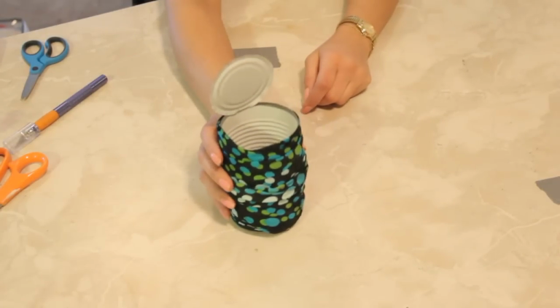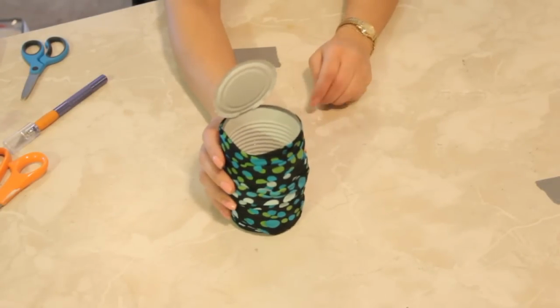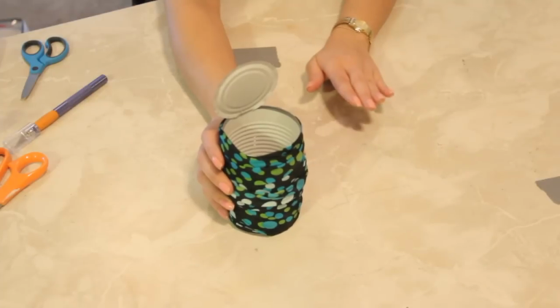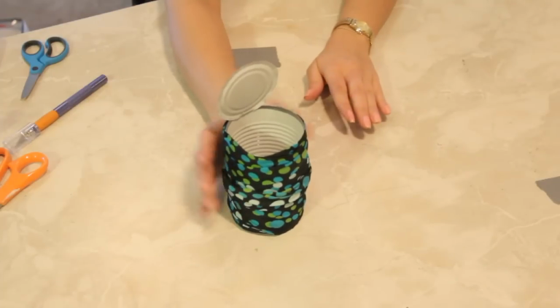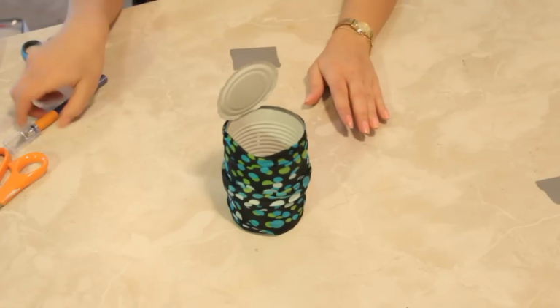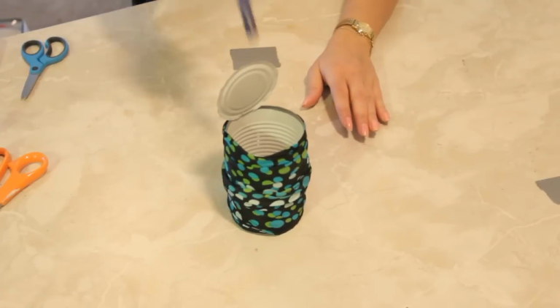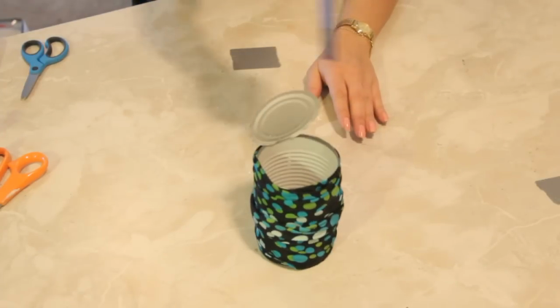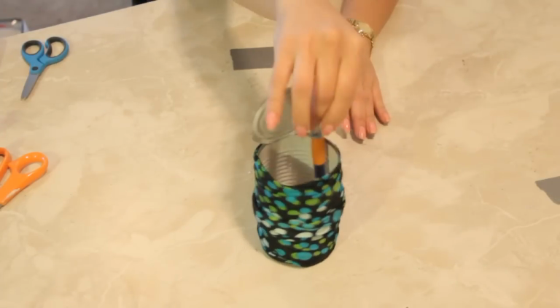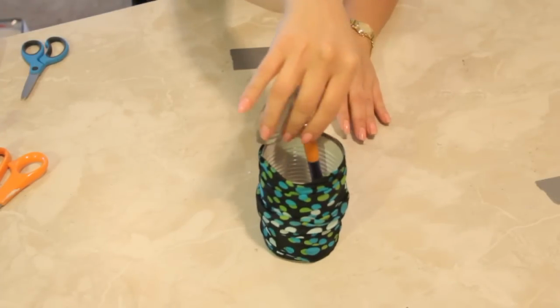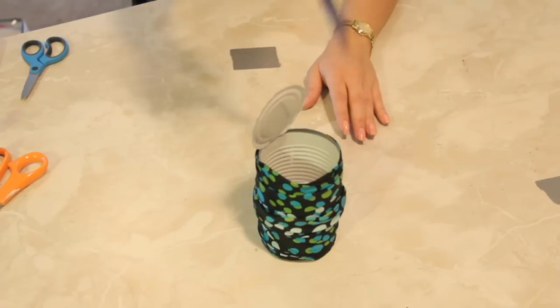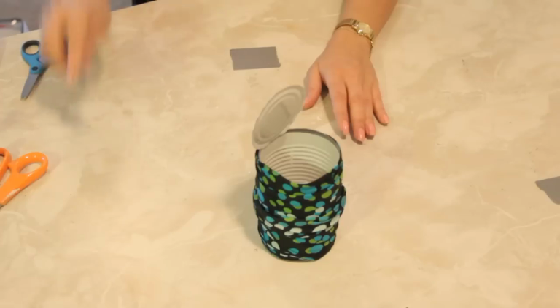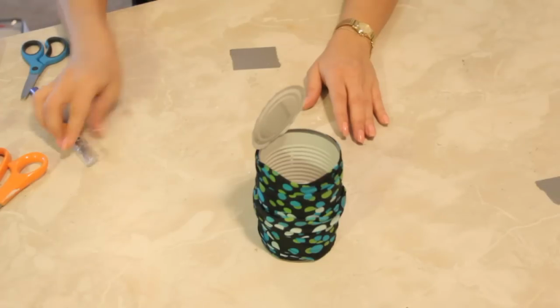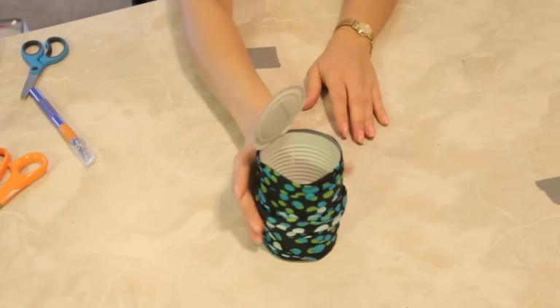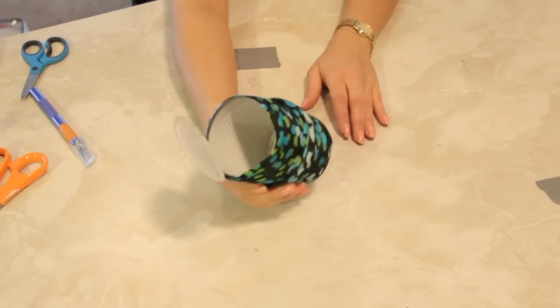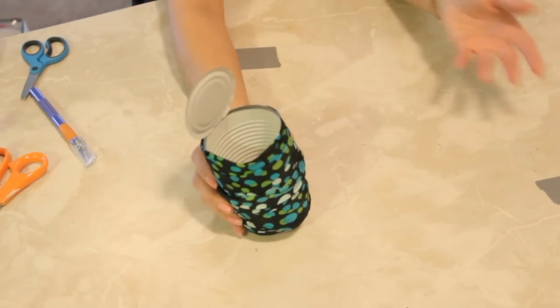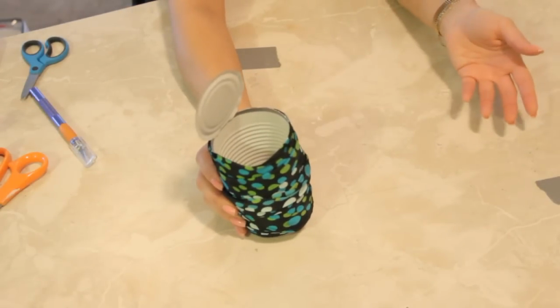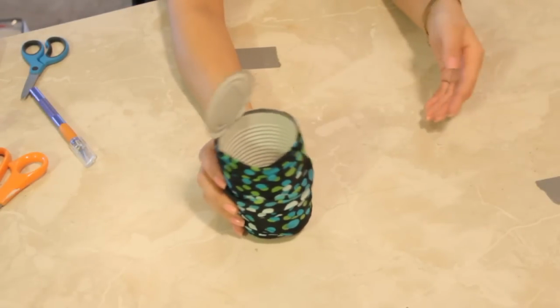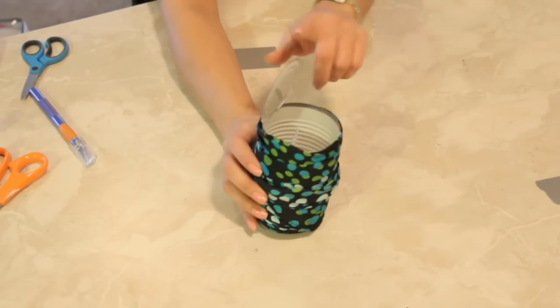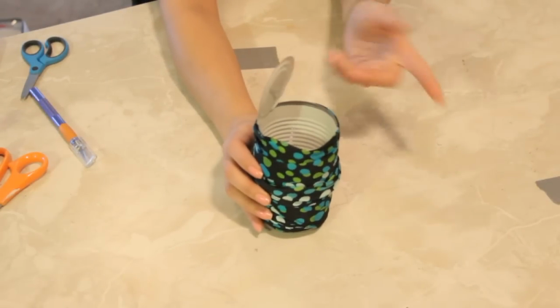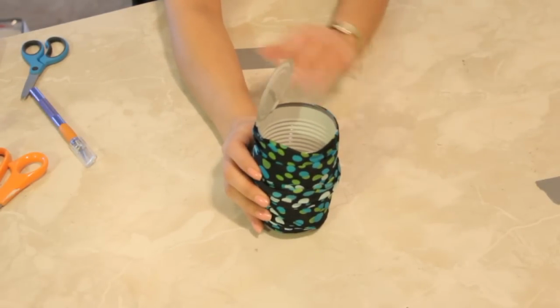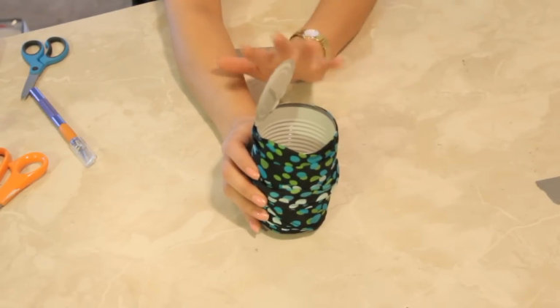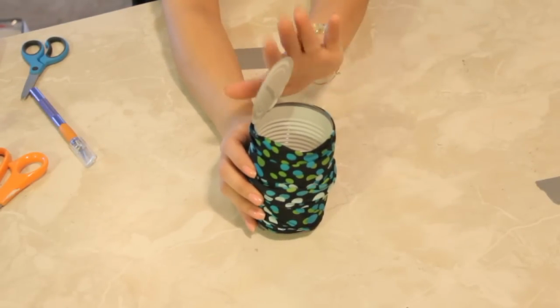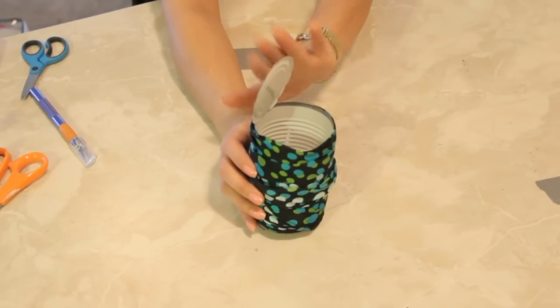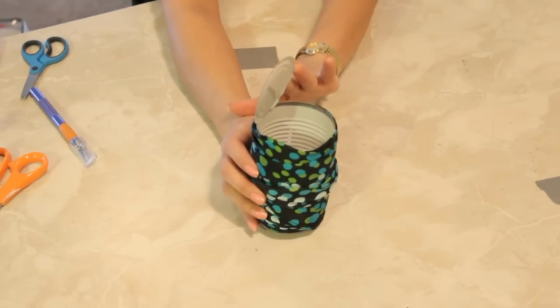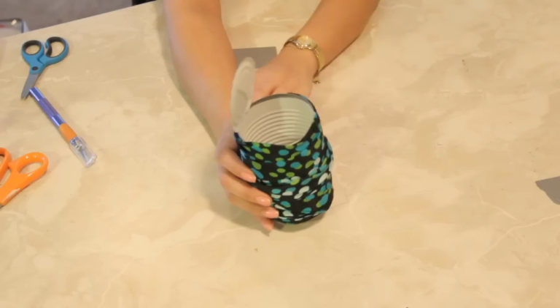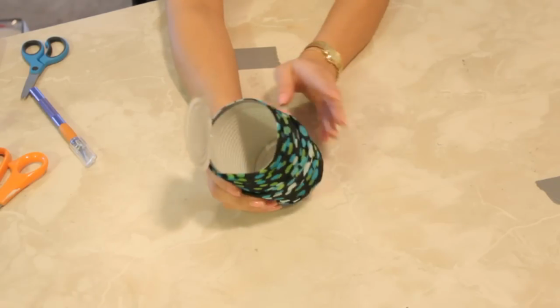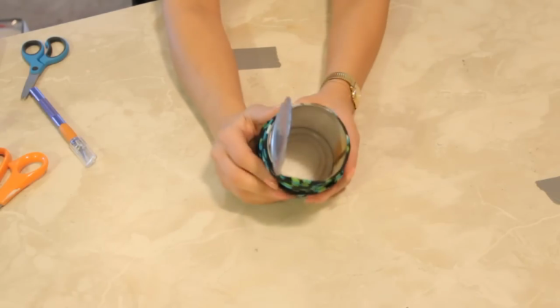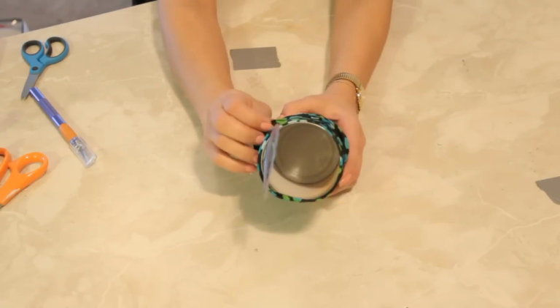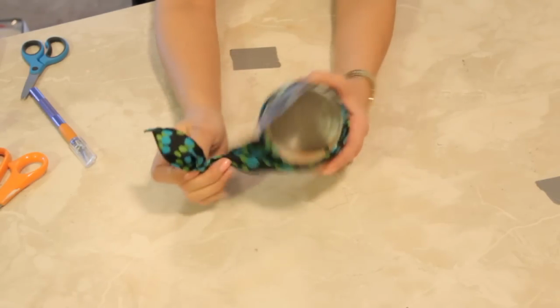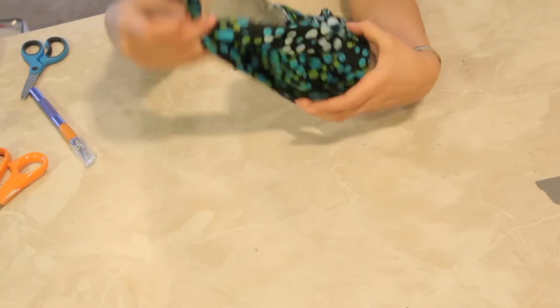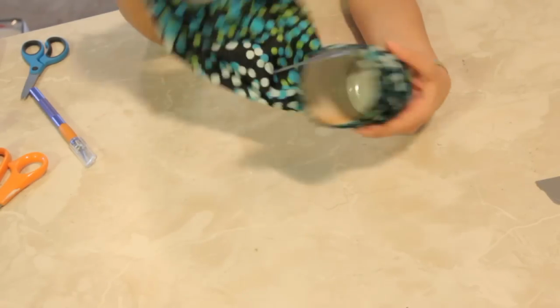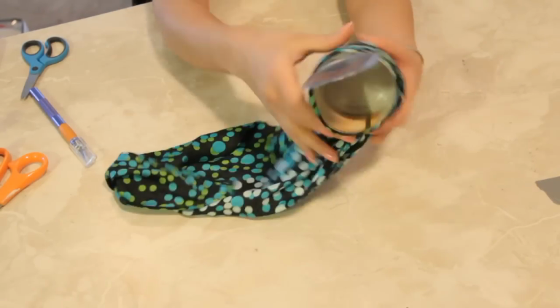Now this you can use for anything. You can use it for pen storage or maybe your makeup brushes. You can take this off — I just kept this as a decorative piece — or you can use it as a candle holder. Anything that you'd like.